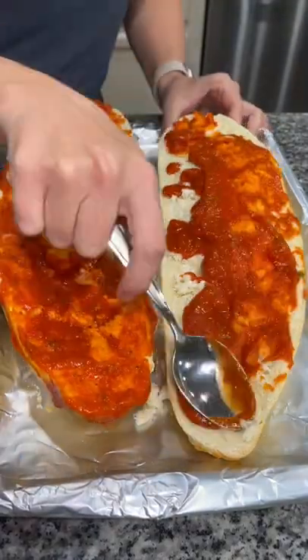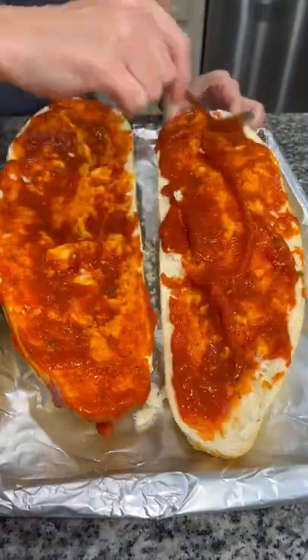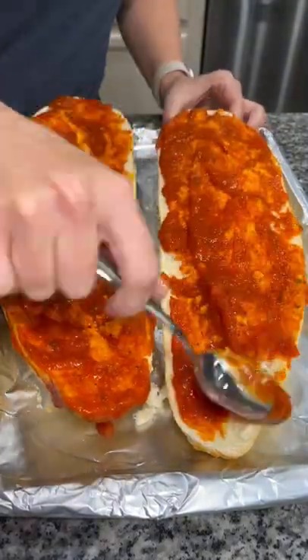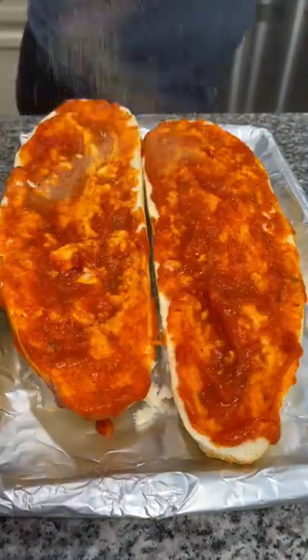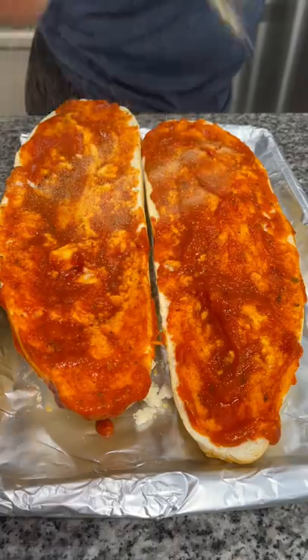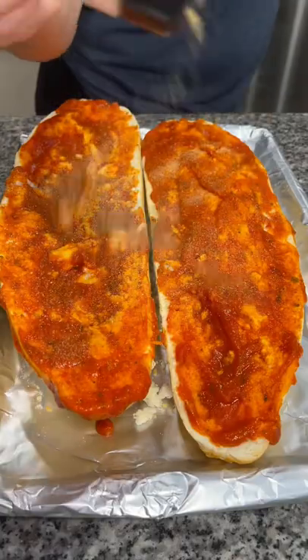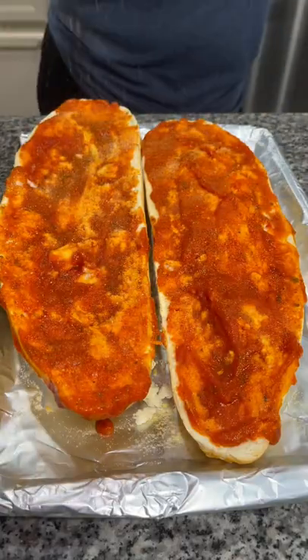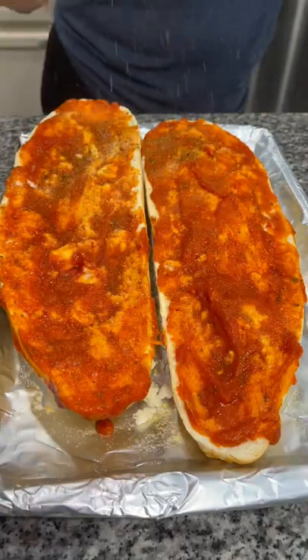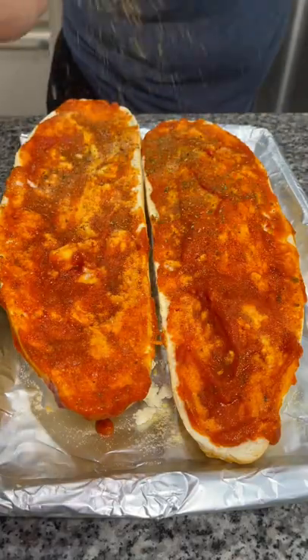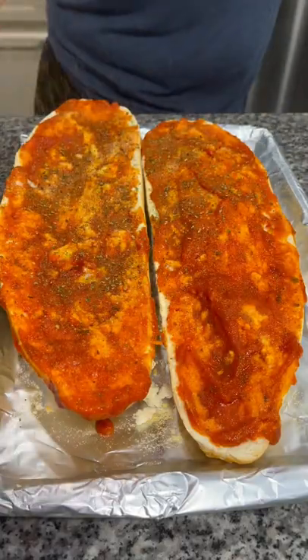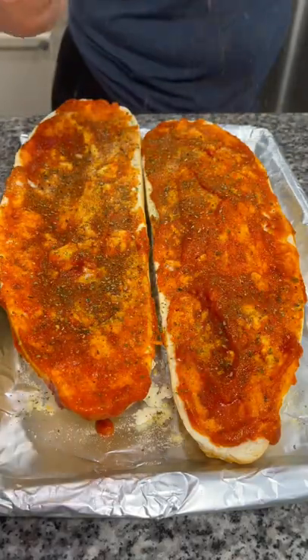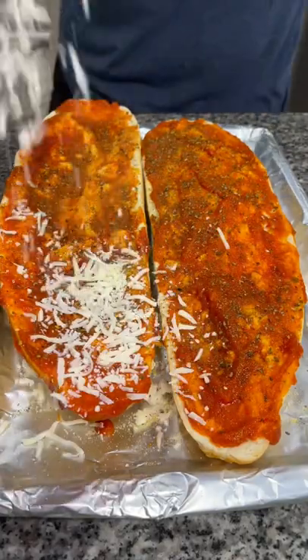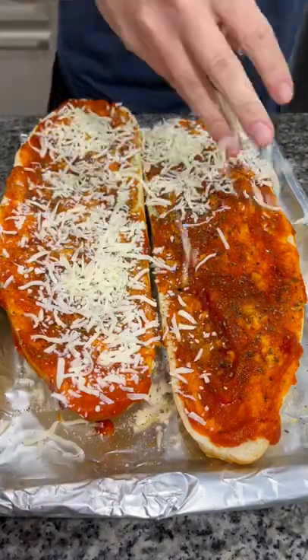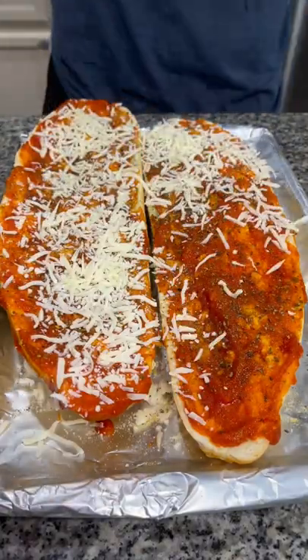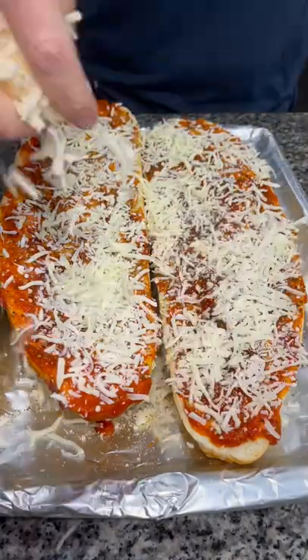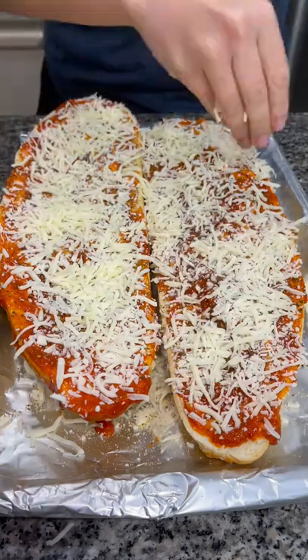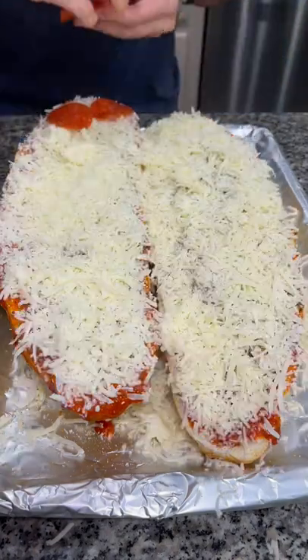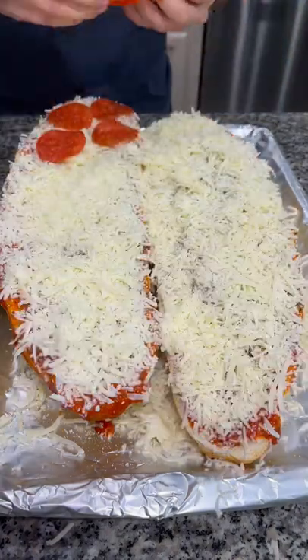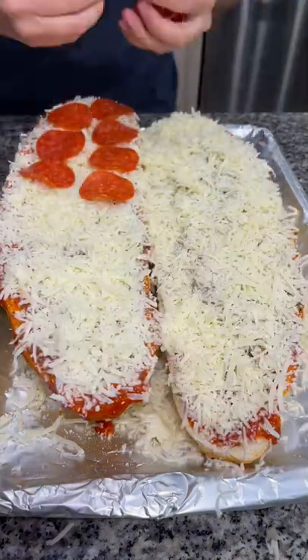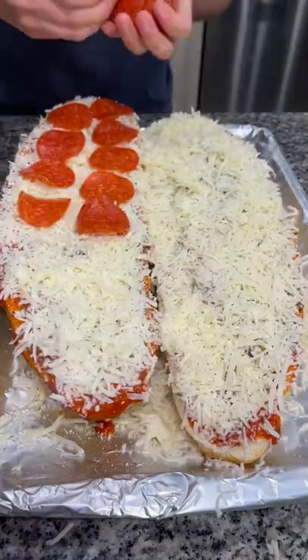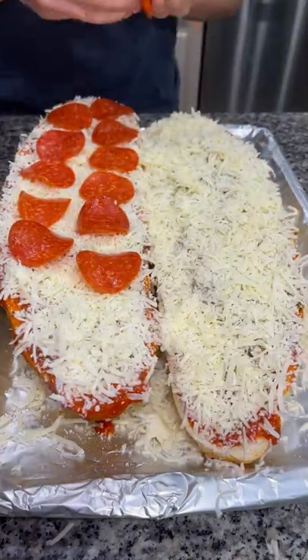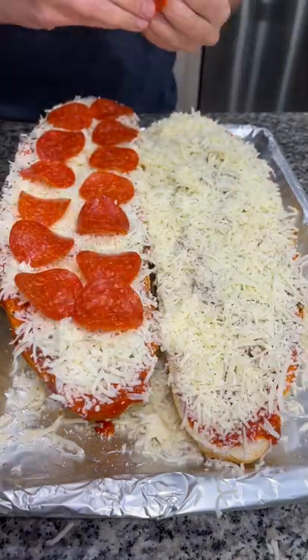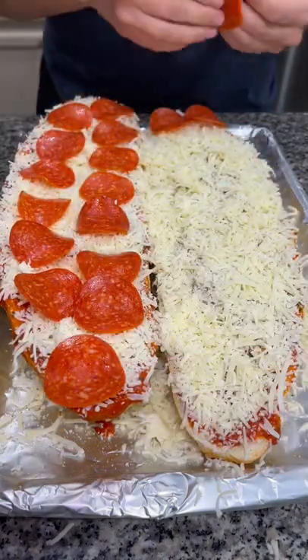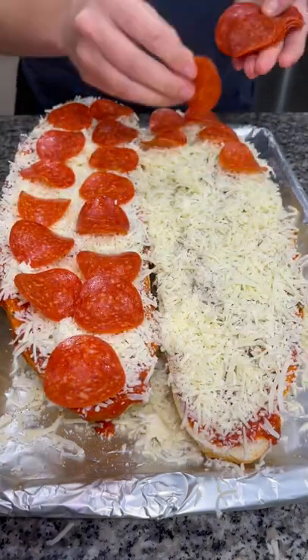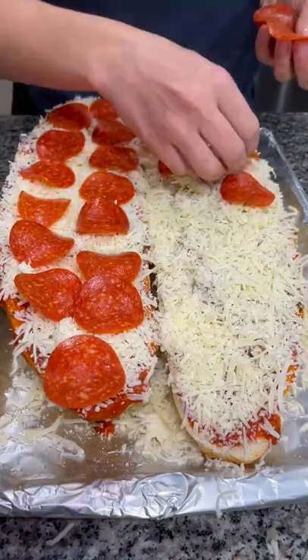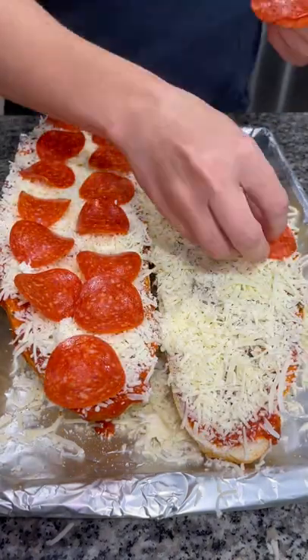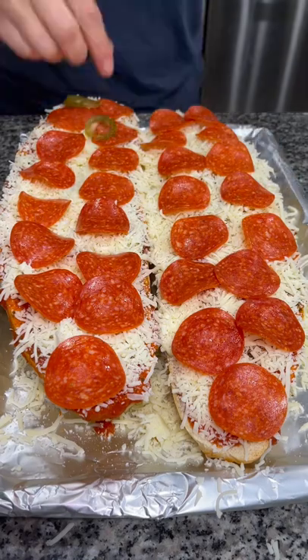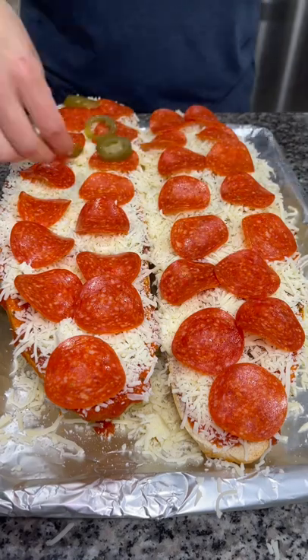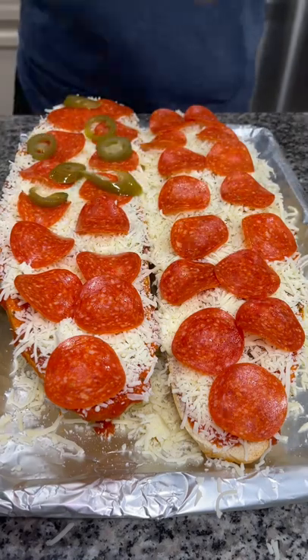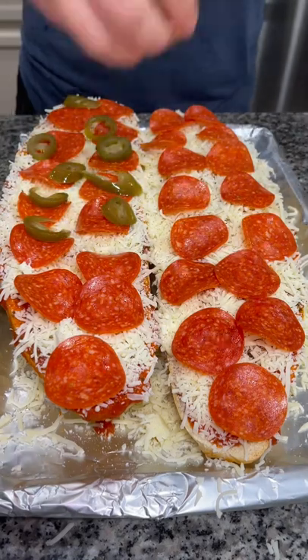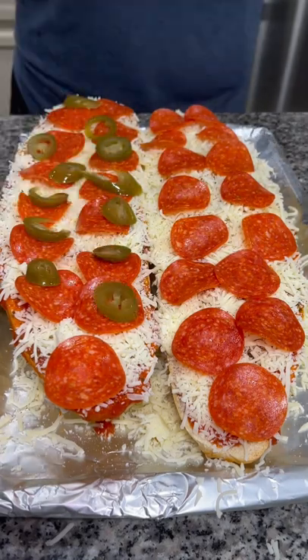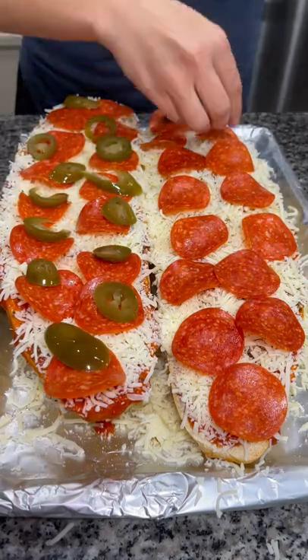From there, sprinkle on your seasonings — I did some garlic powder and some Italian seasoning. Then add some mozzarella cheese and all of your favorite pizza toppings. I did some pepperonis and some sliced jalapeño peppers because those are my absolute favorite.